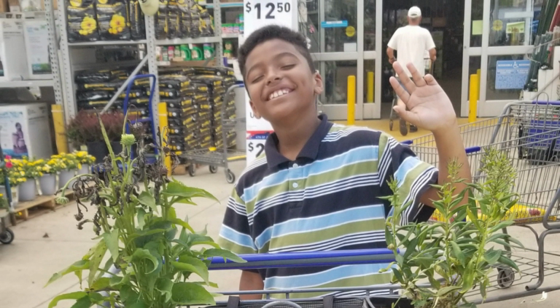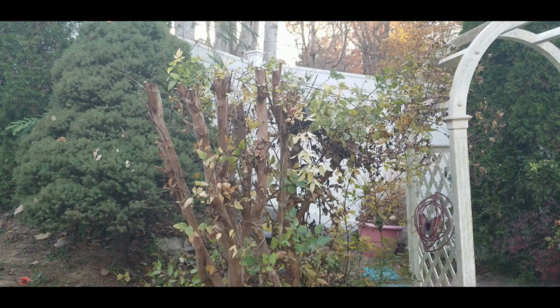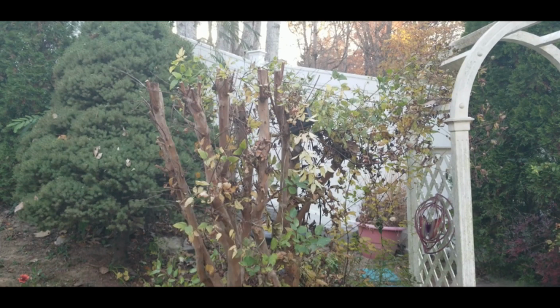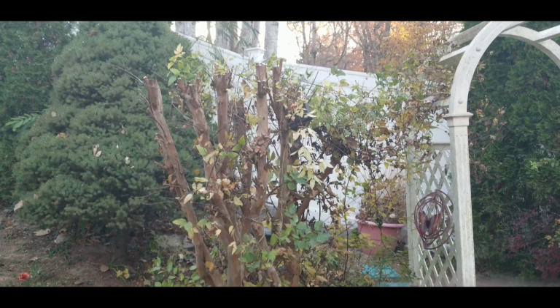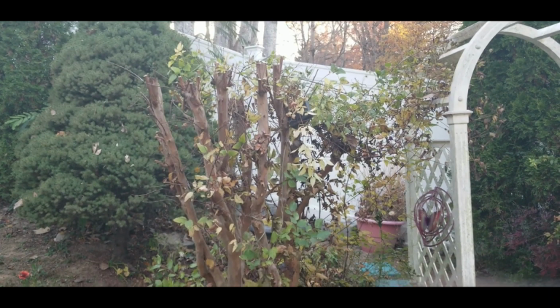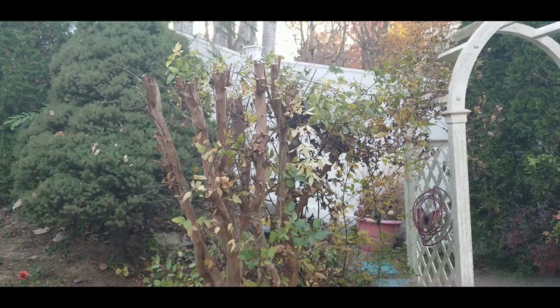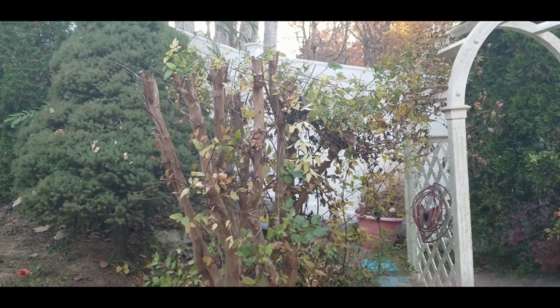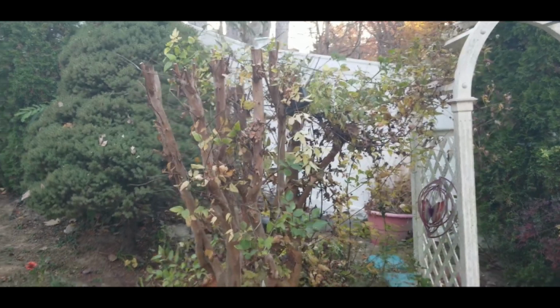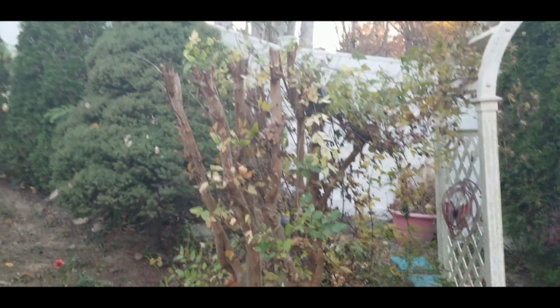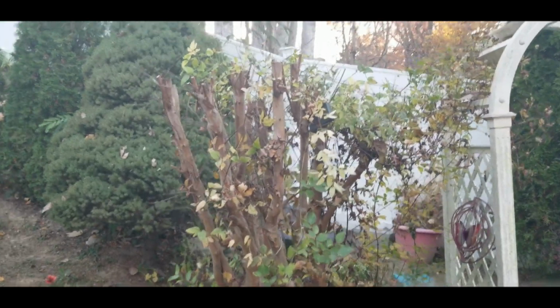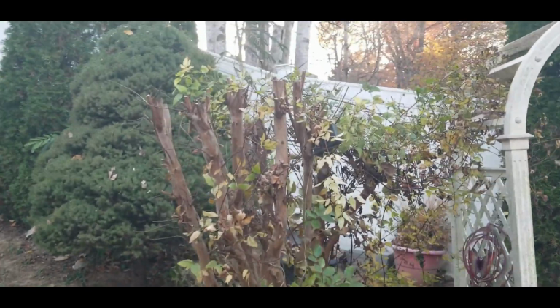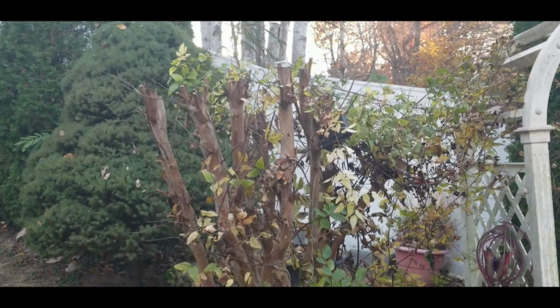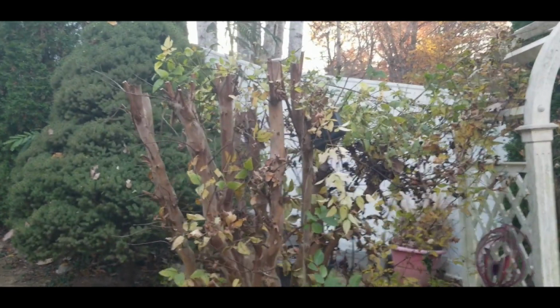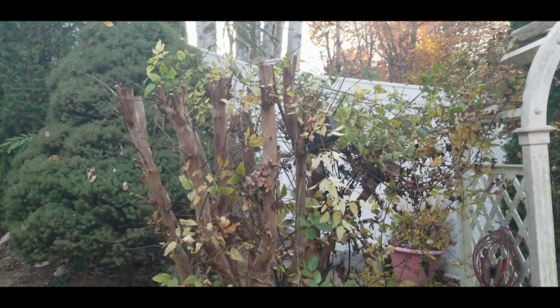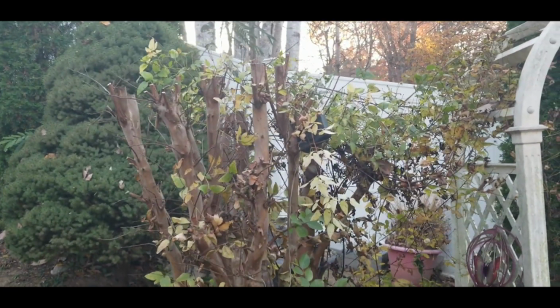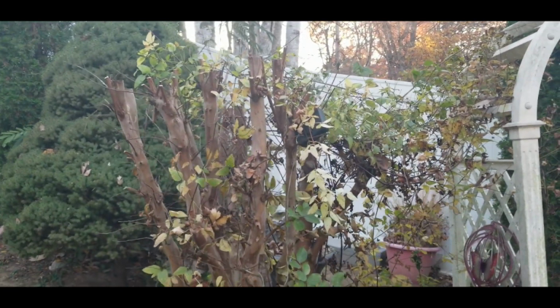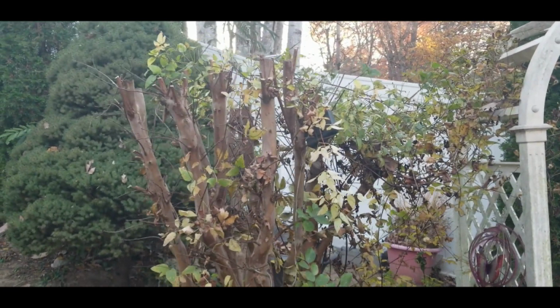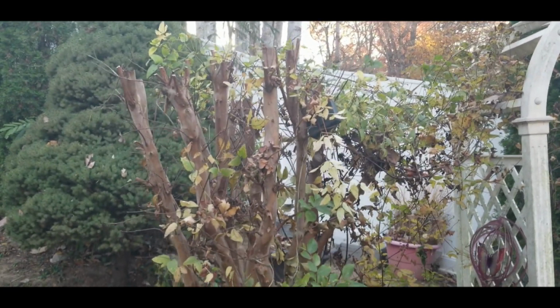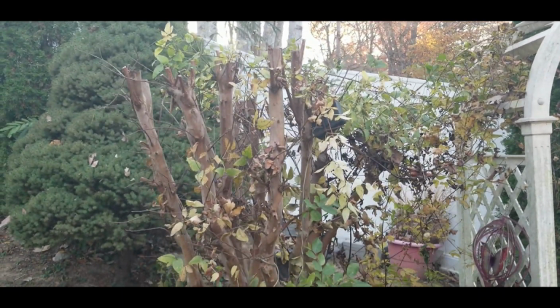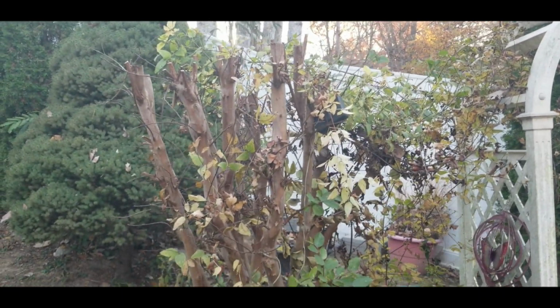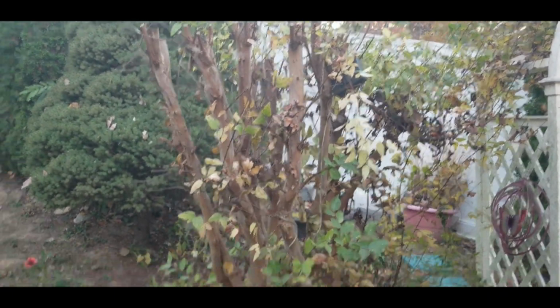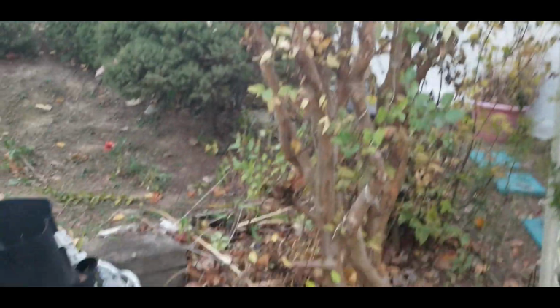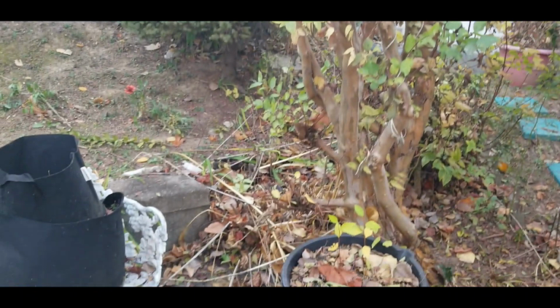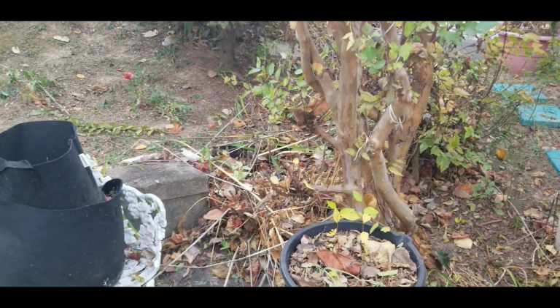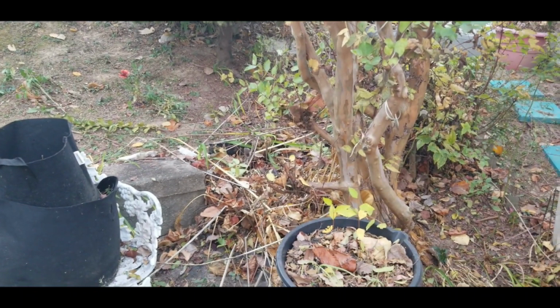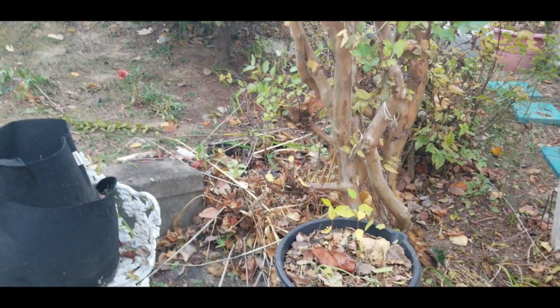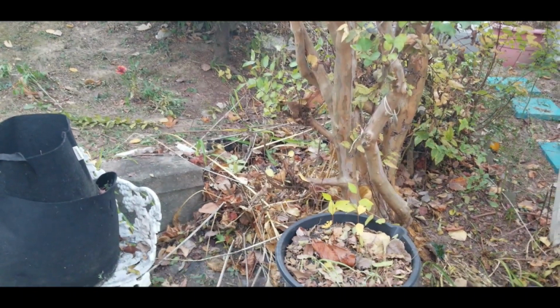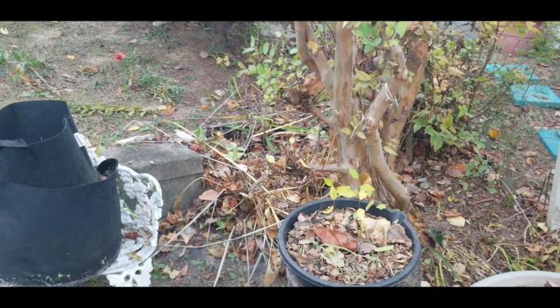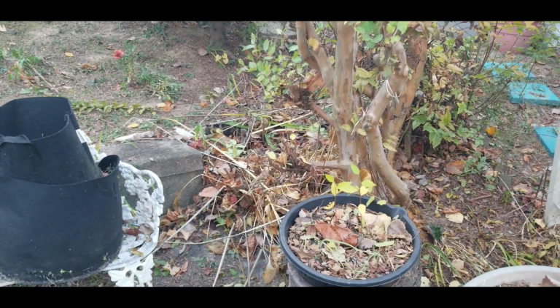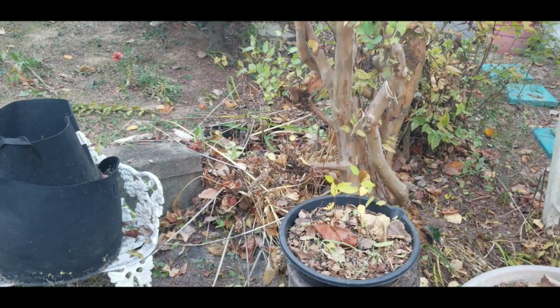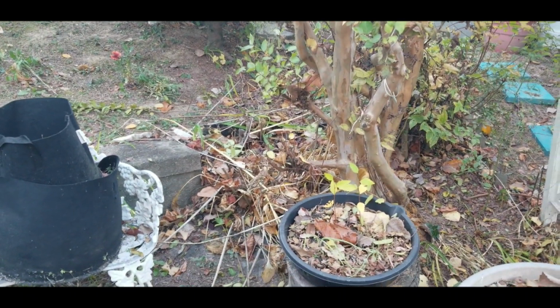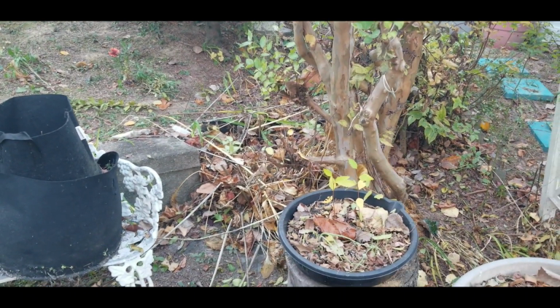What I'm working on today: I have trimmed down my crepe myrtle. You can see all the limbs and stuff down there, and I'm going to put that in my compost.